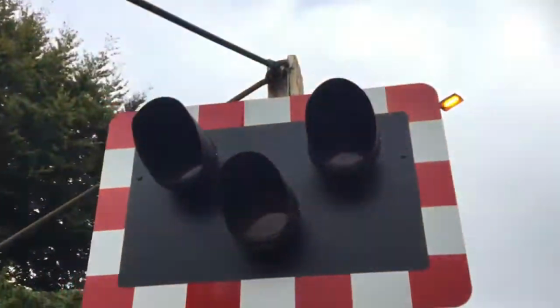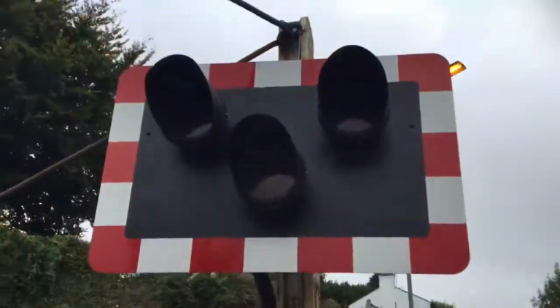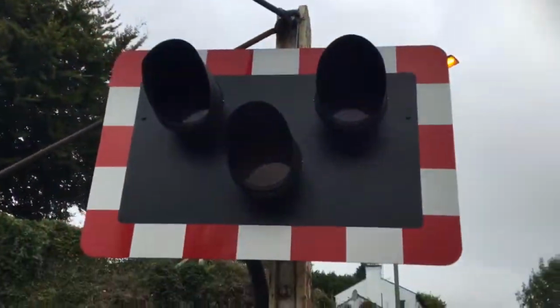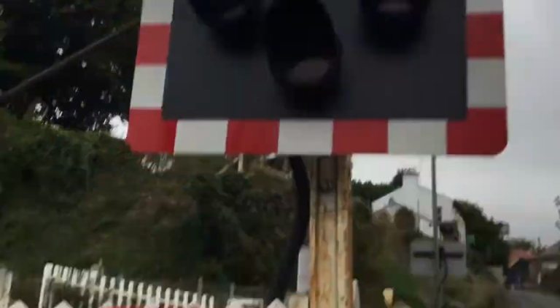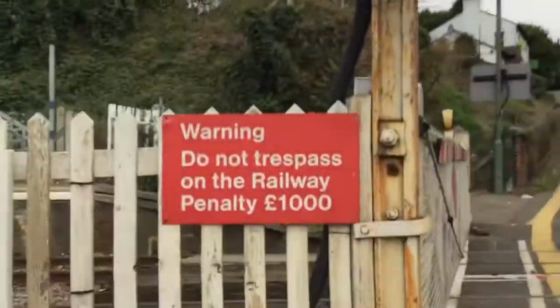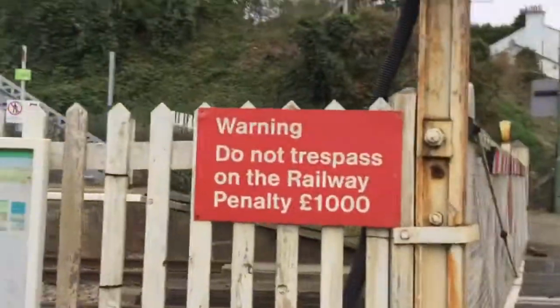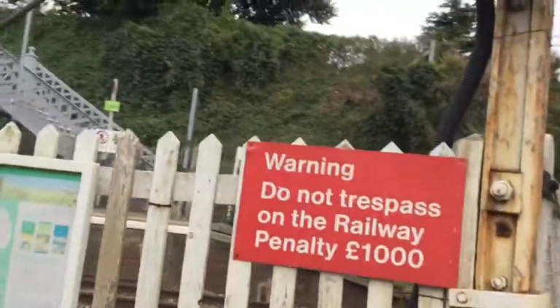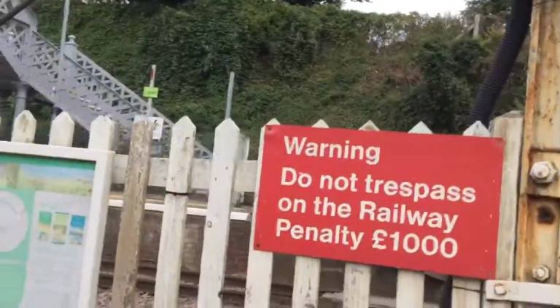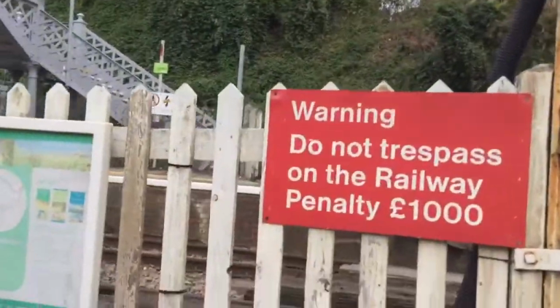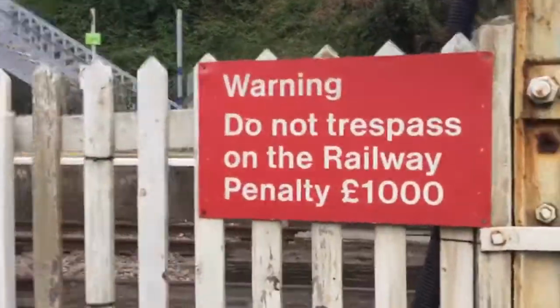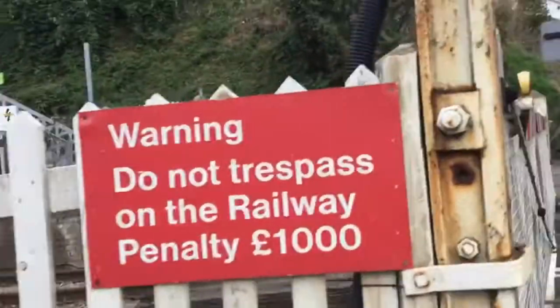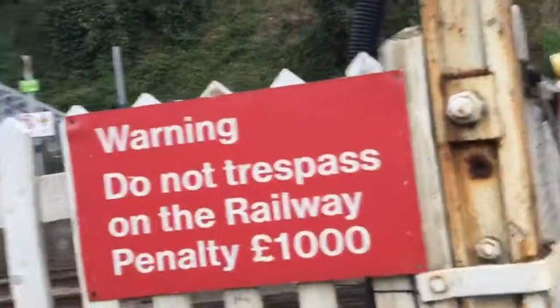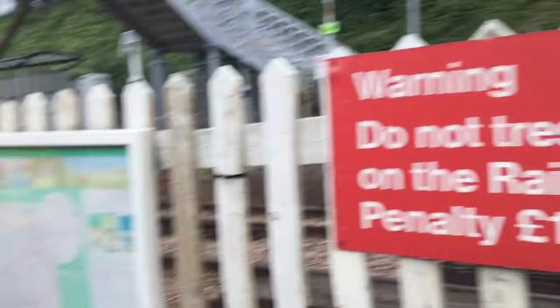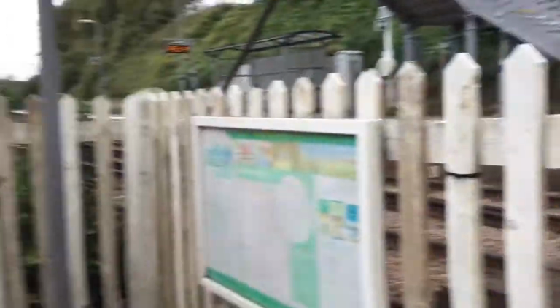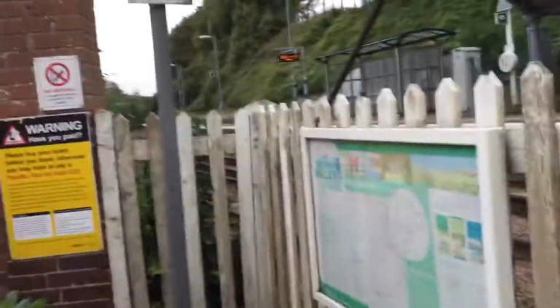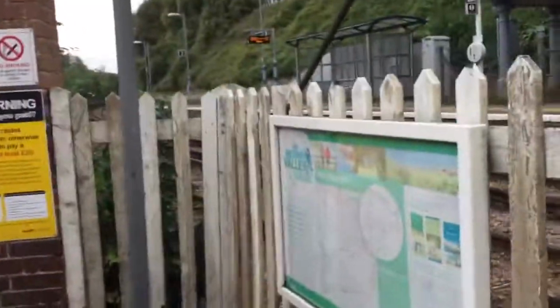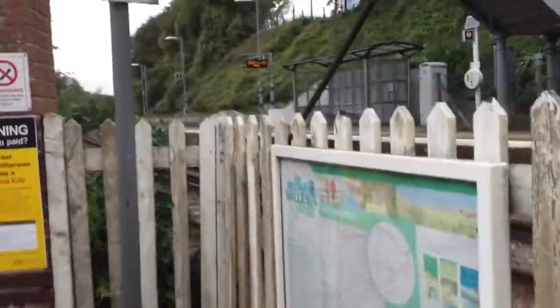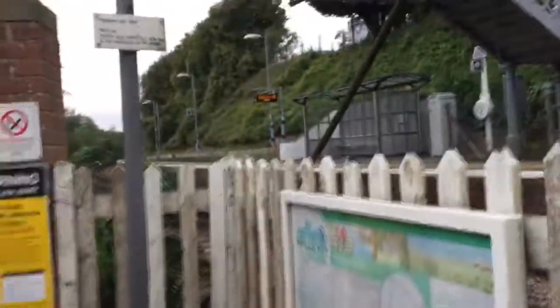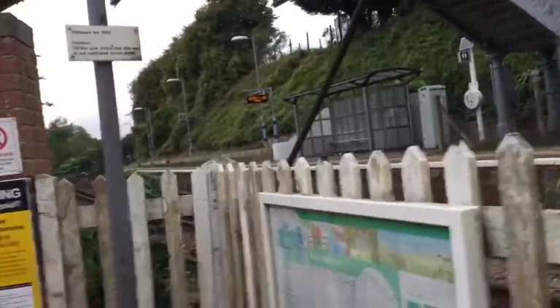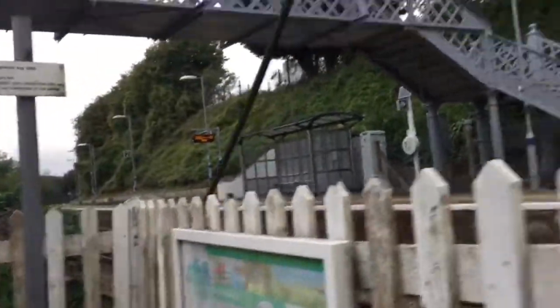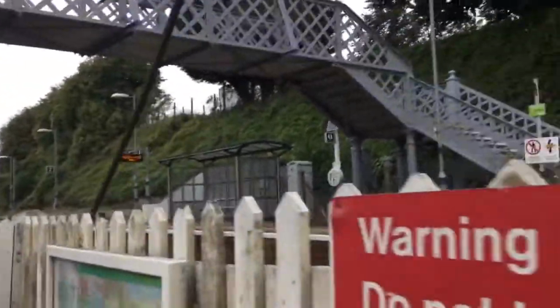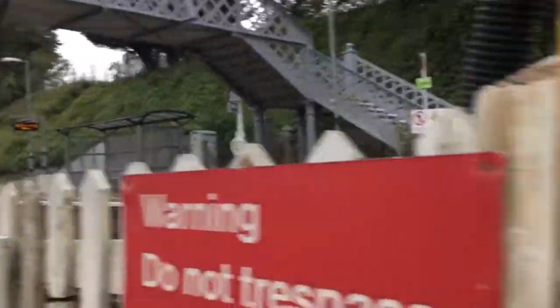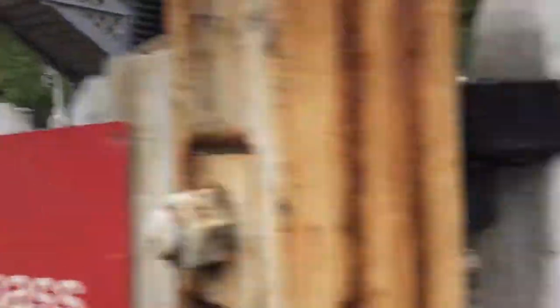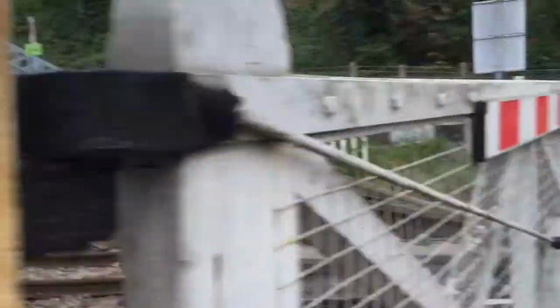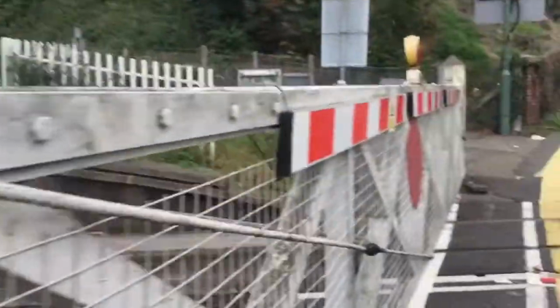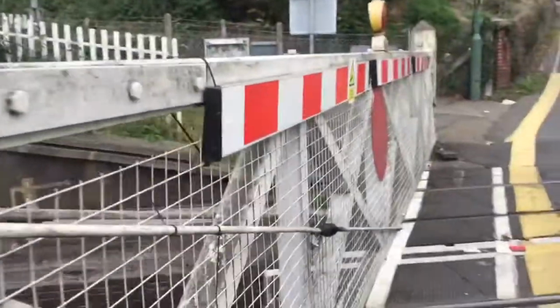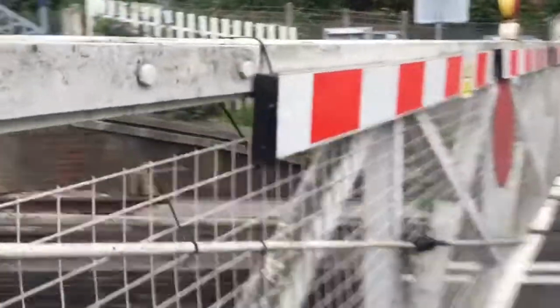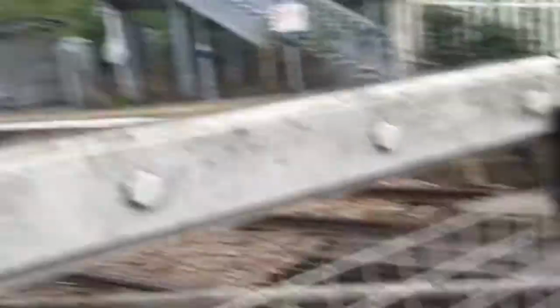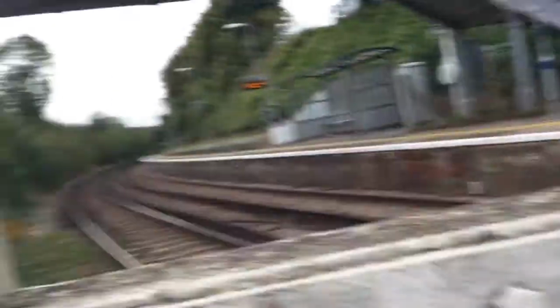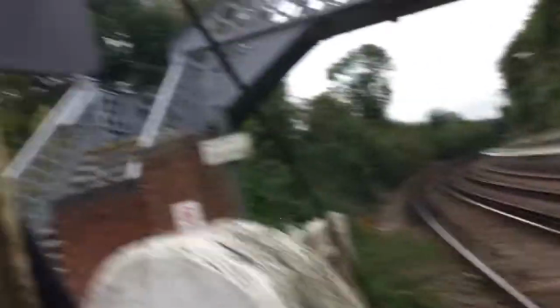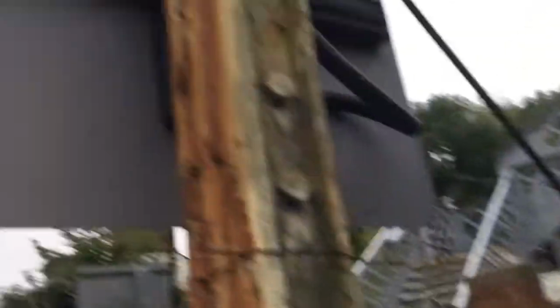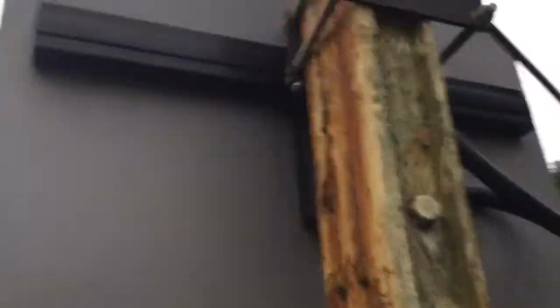There's that light. There's a do not trespass sign, penalty £1,000. There's platform two there.